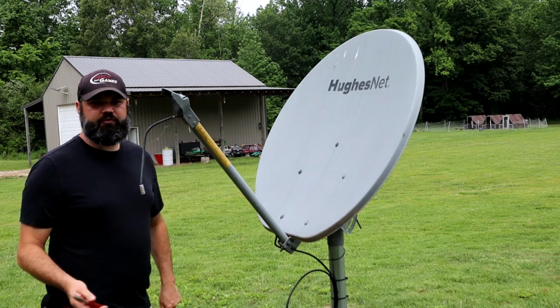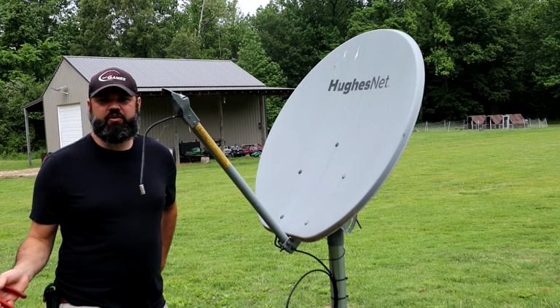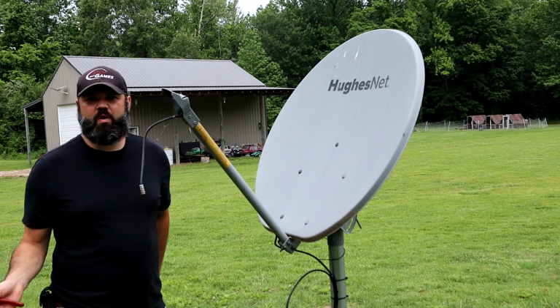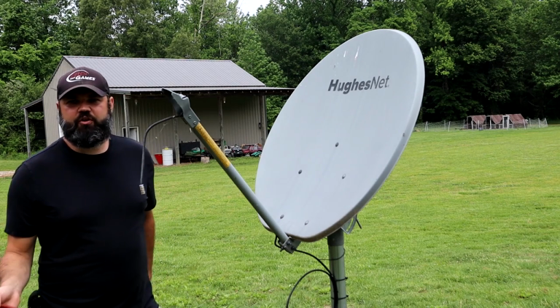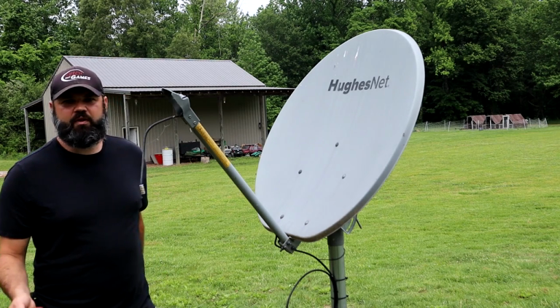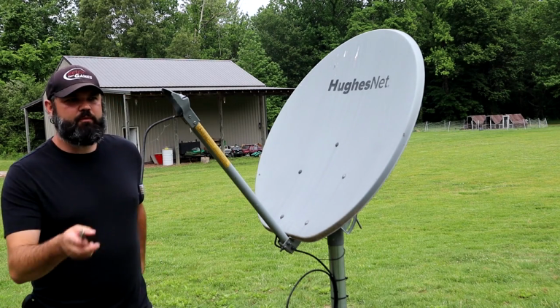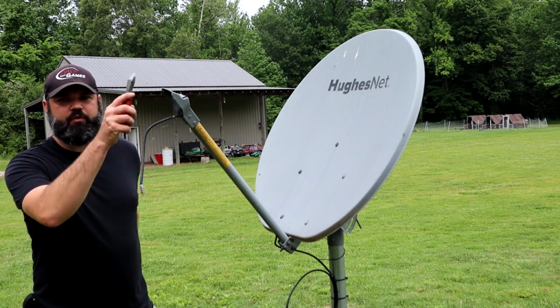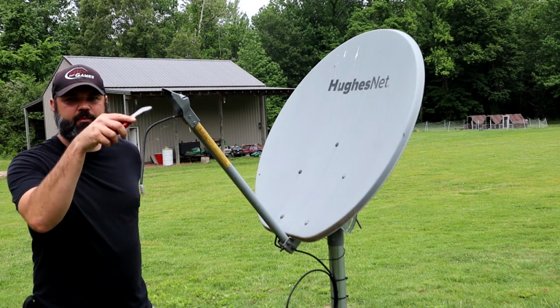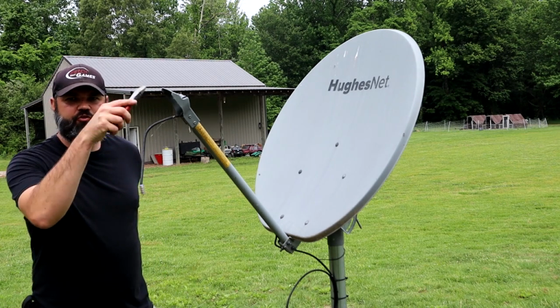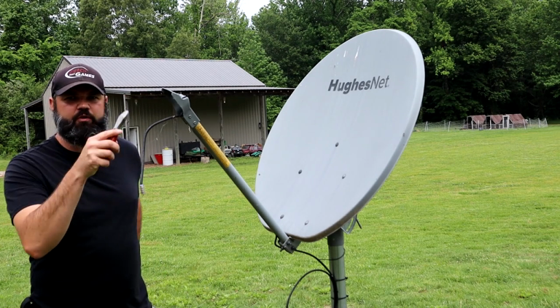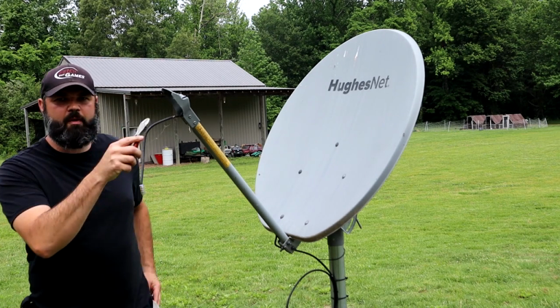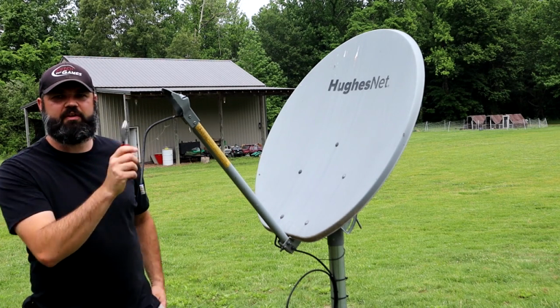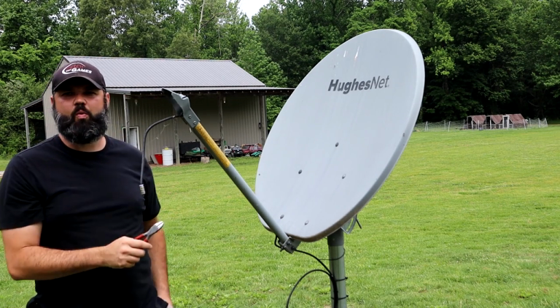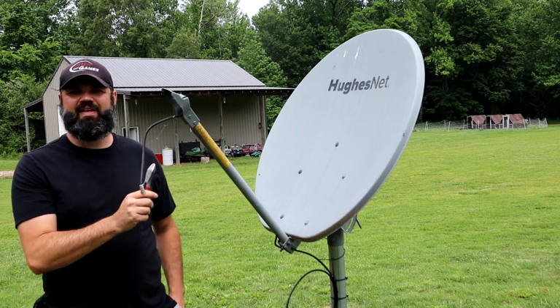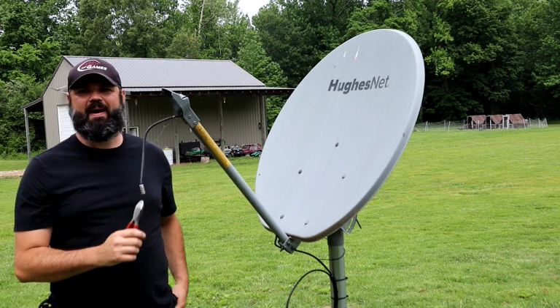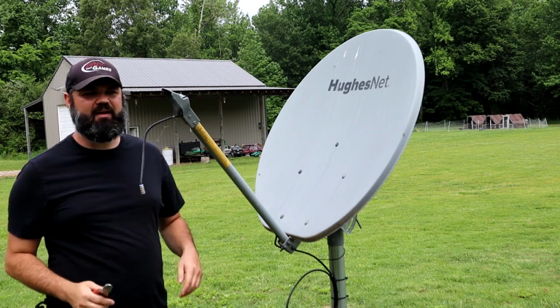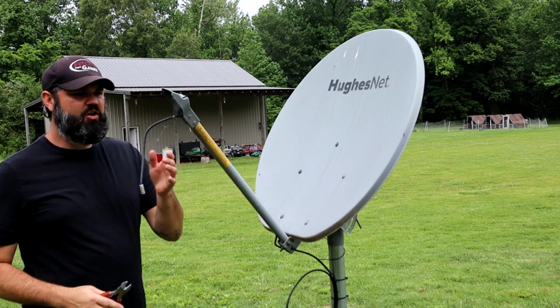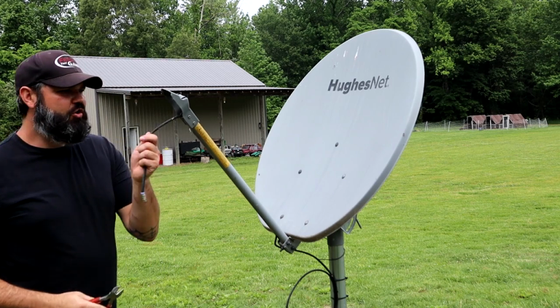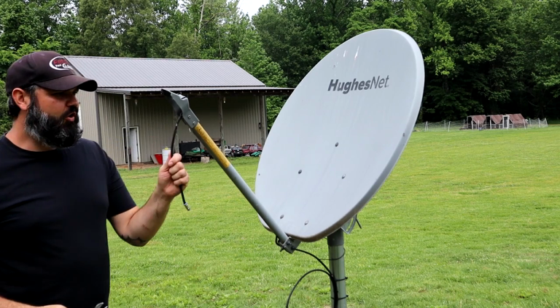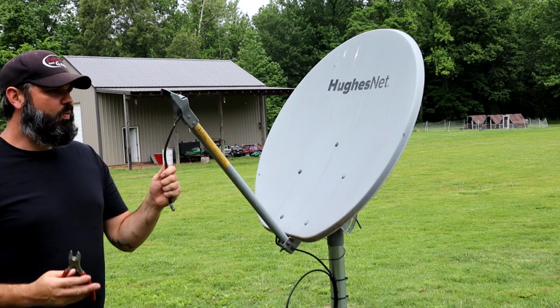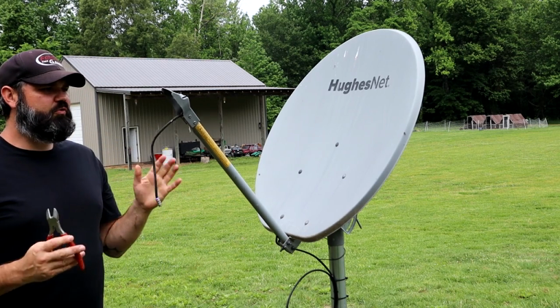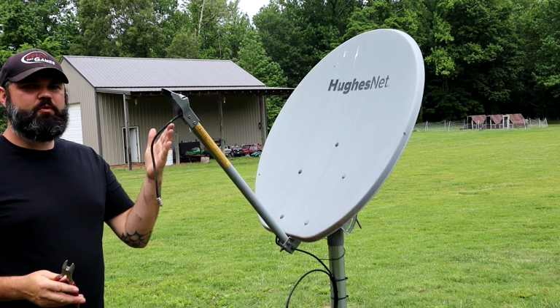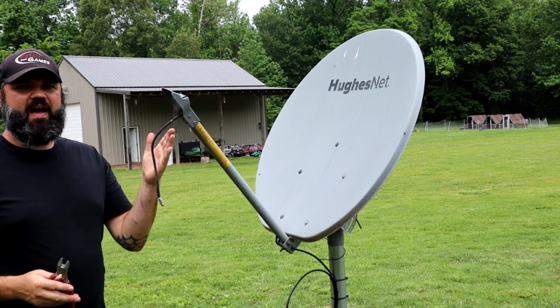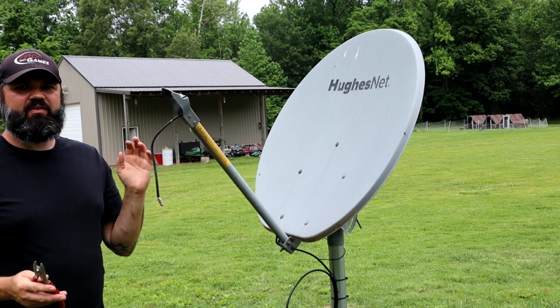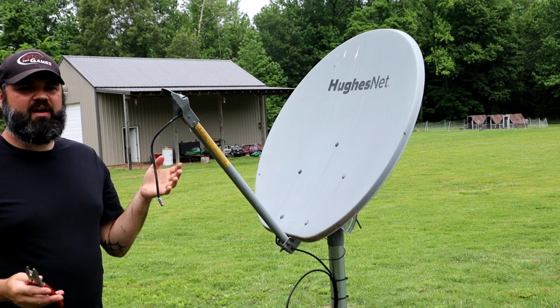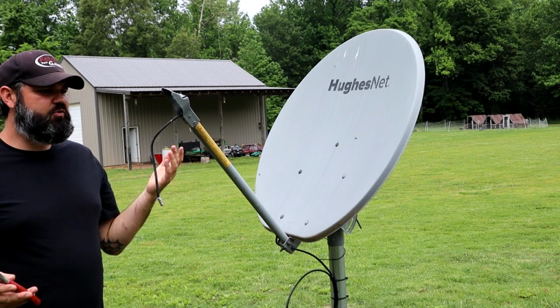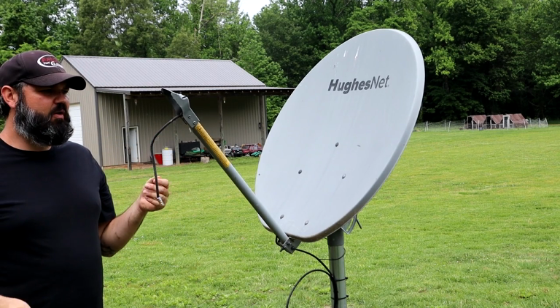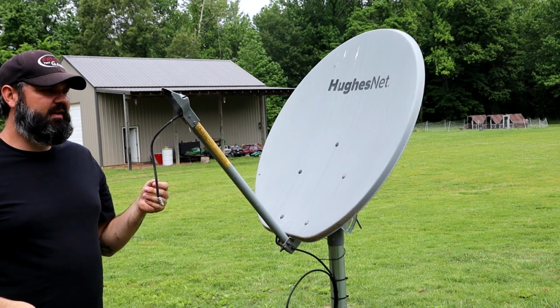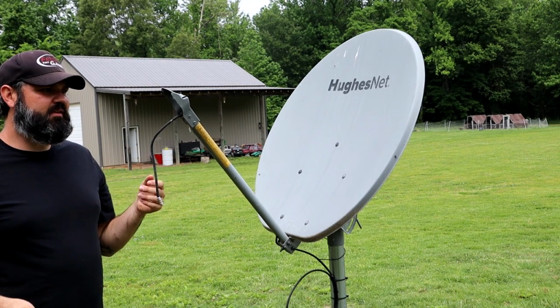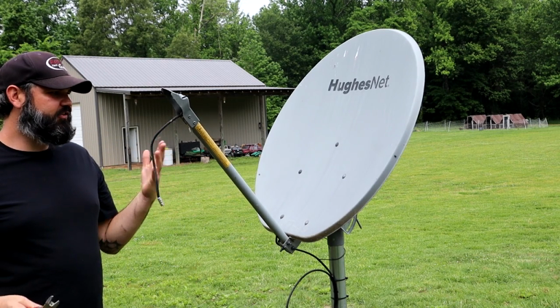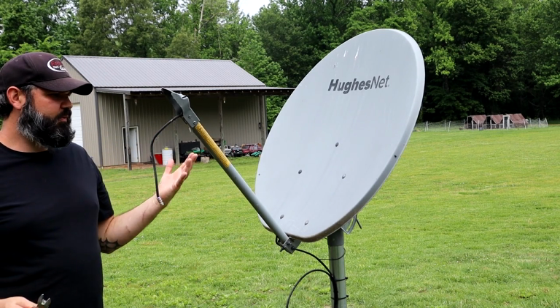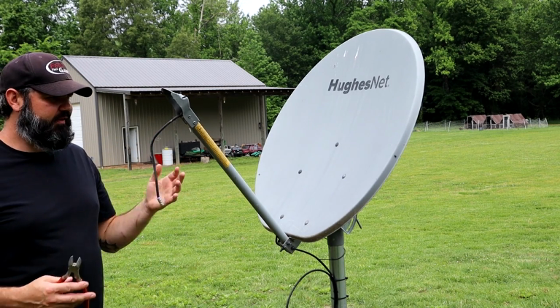First thing you're going to want to do is remove the transmitter. Generally the company is going to want that back. So once you remove that then you can go ahead and get started with this.